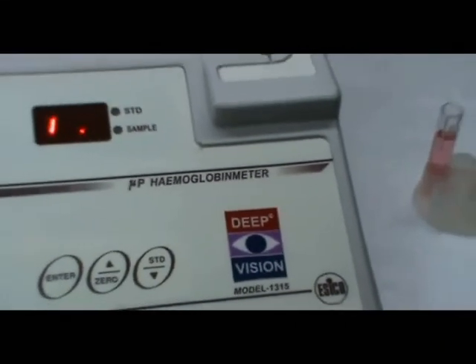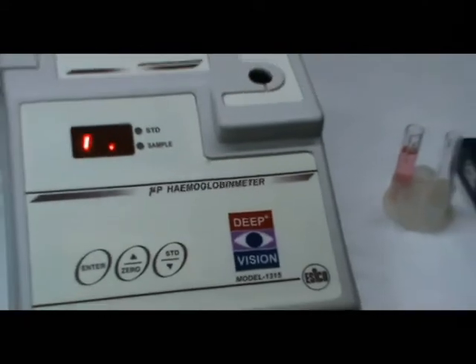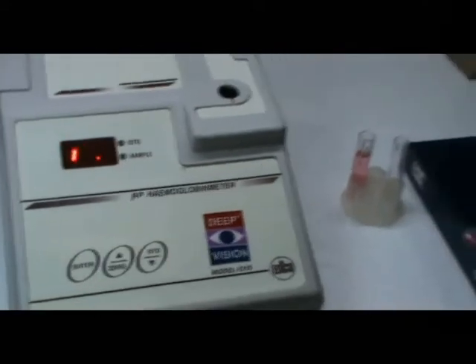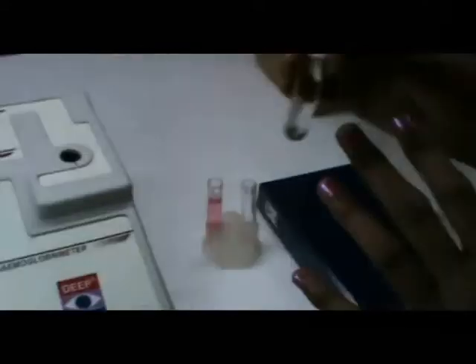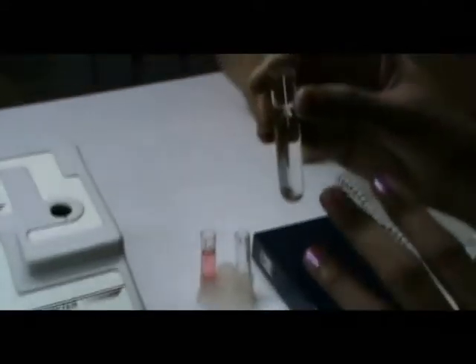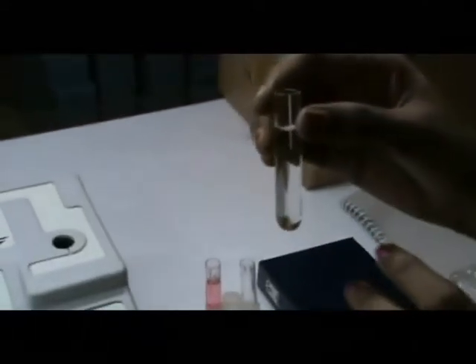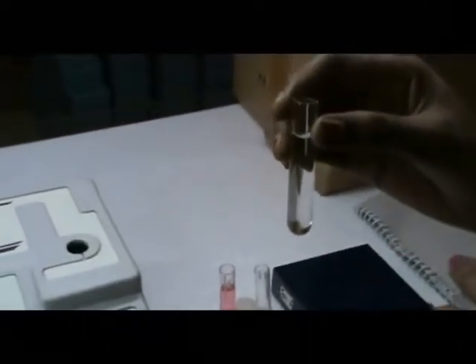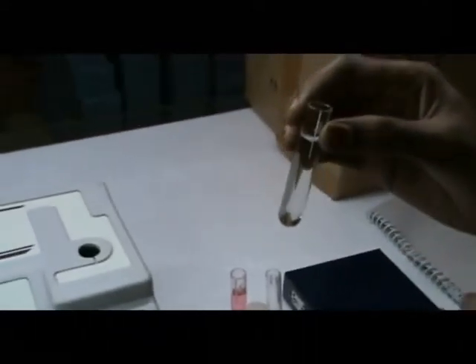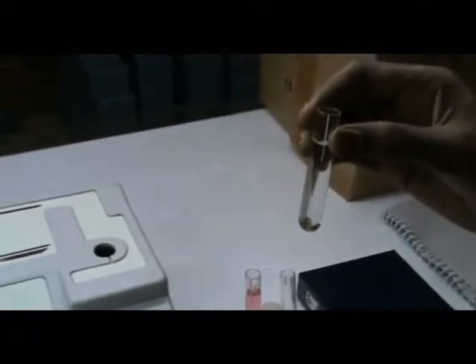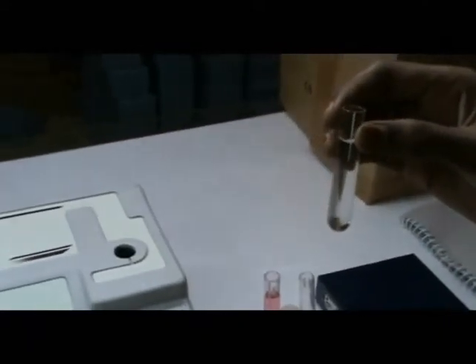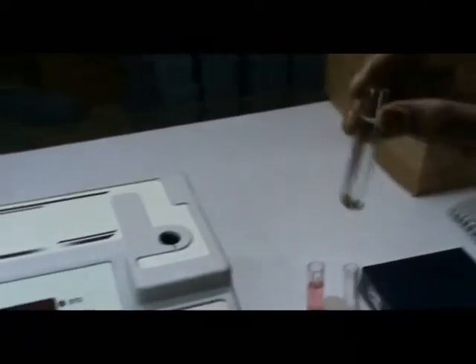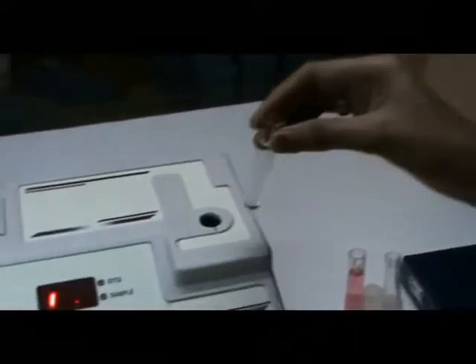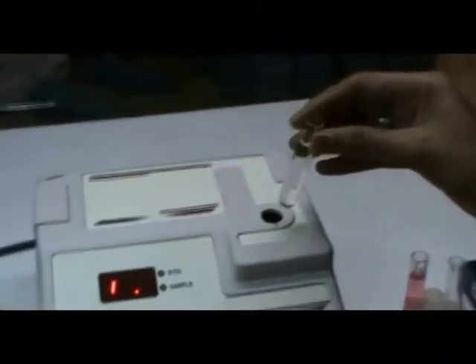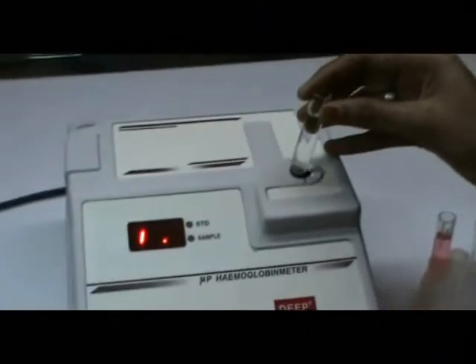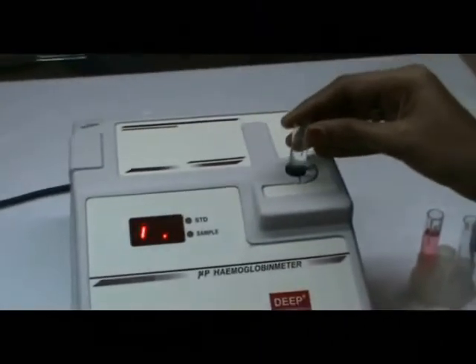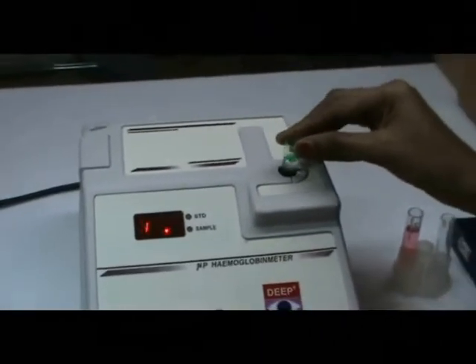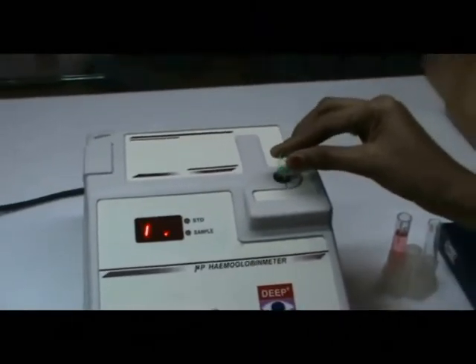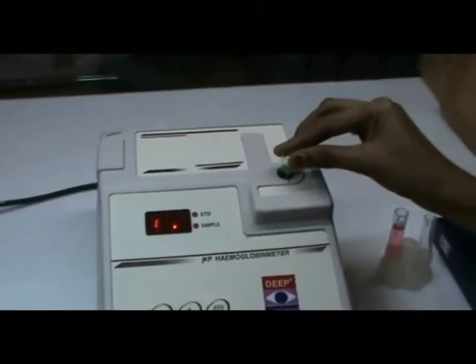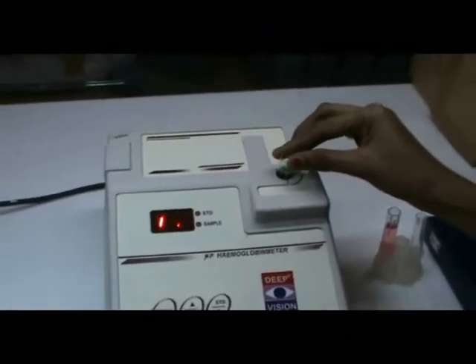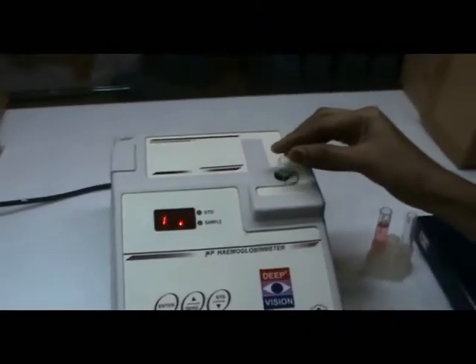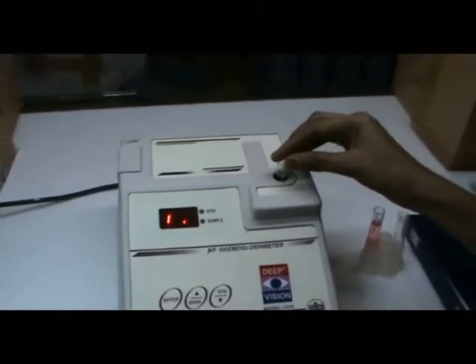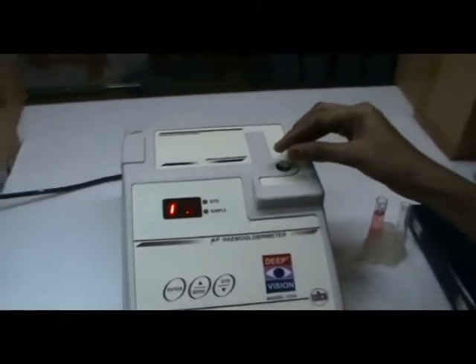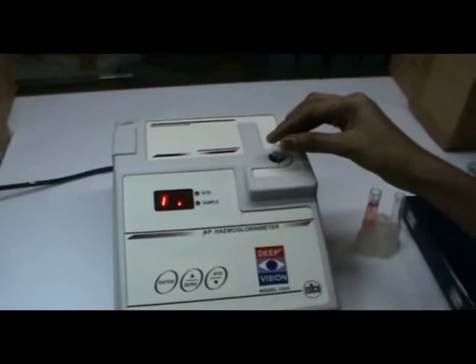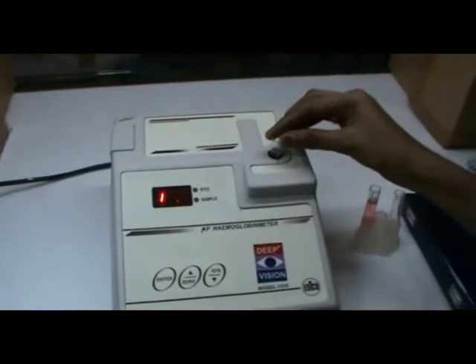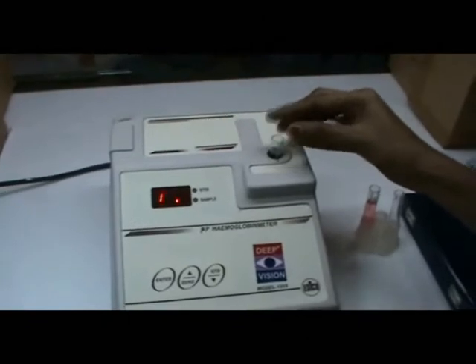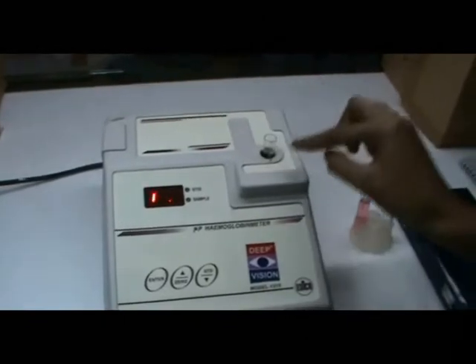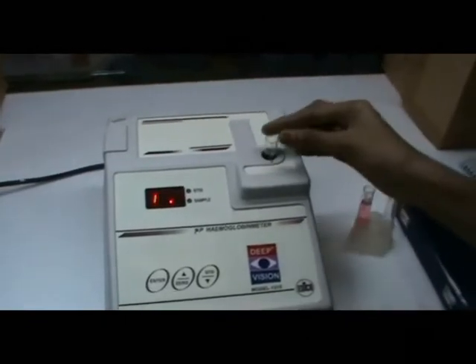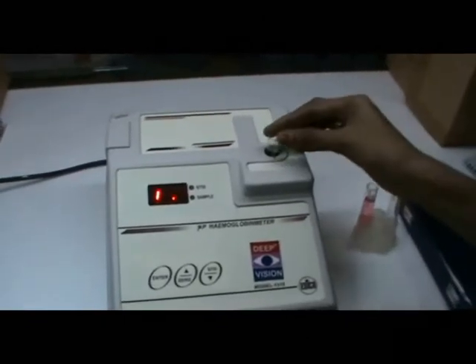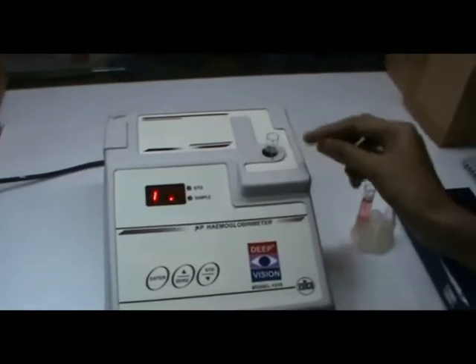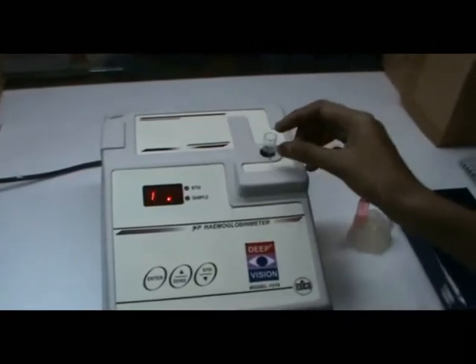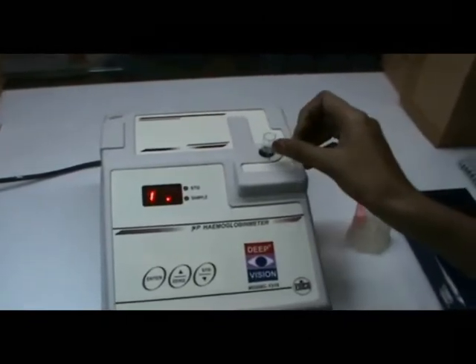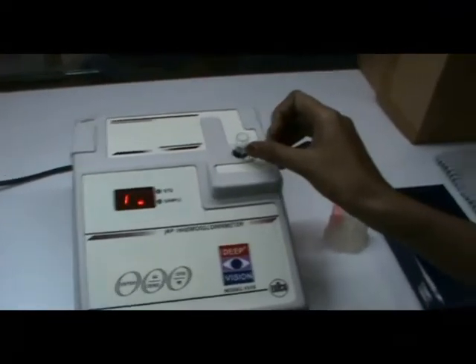This is distilled water or blank solution. This is the blank solution — just insert it in the keyword holder.